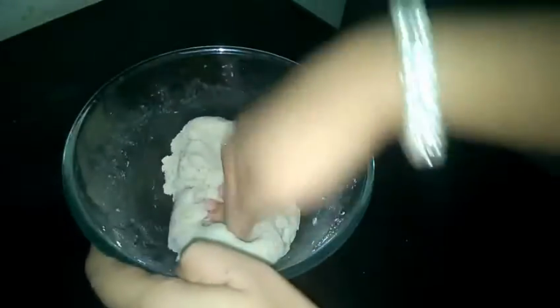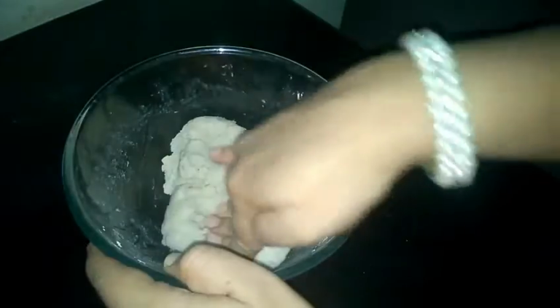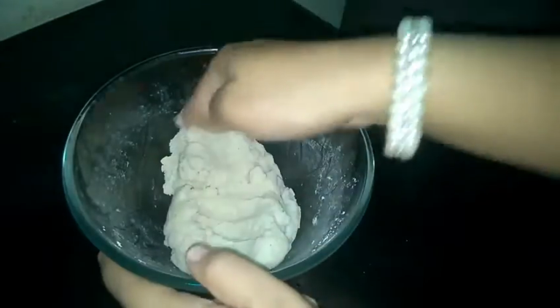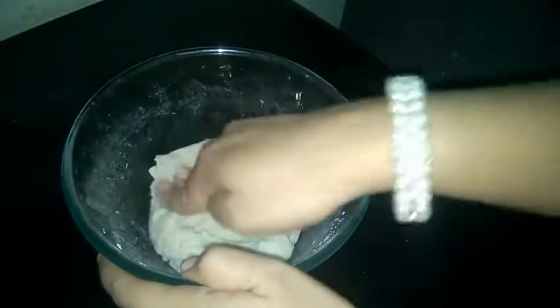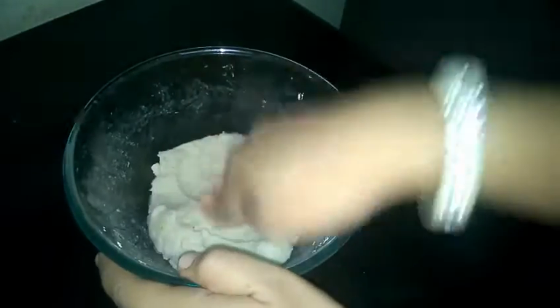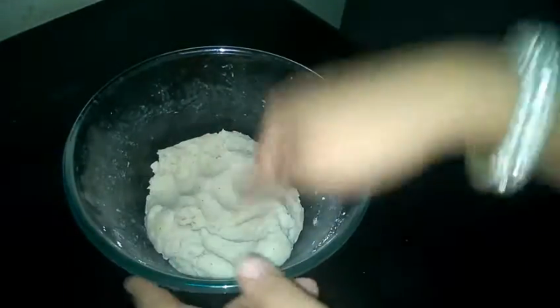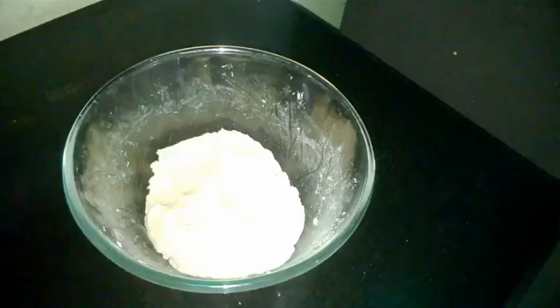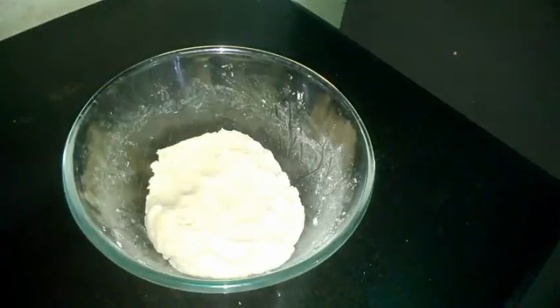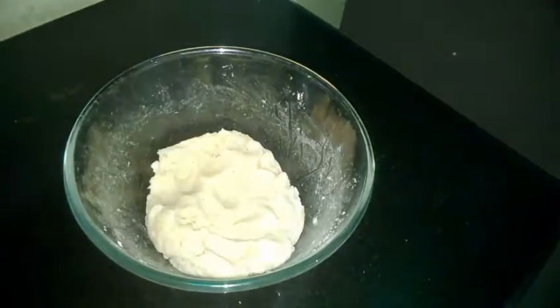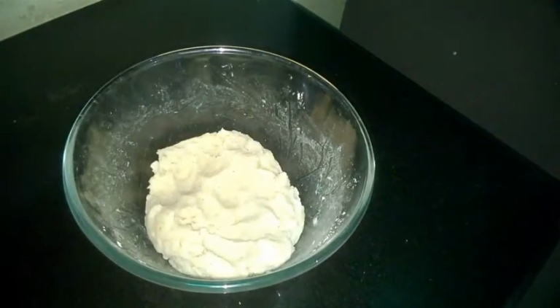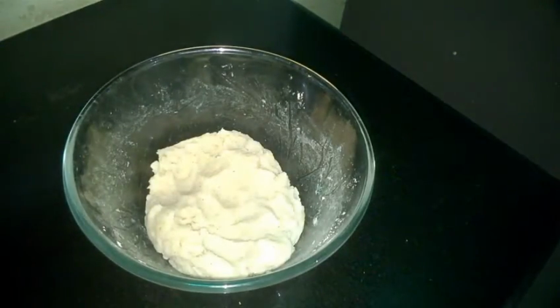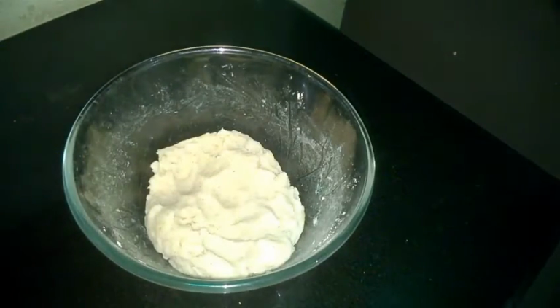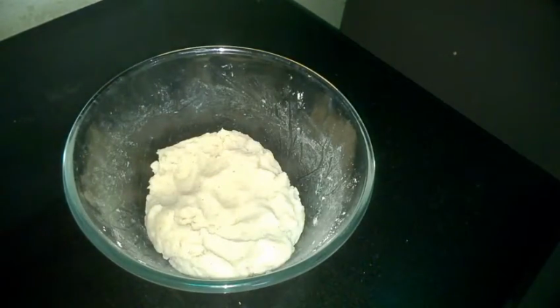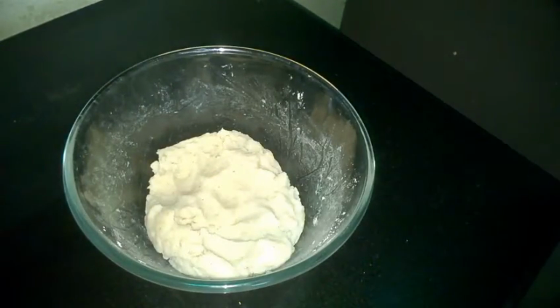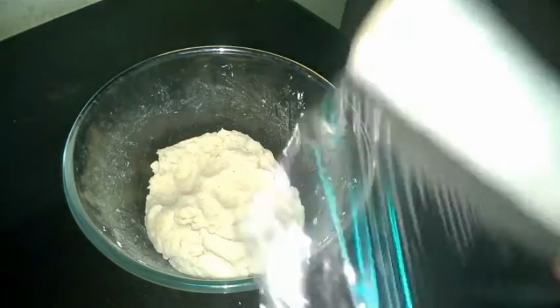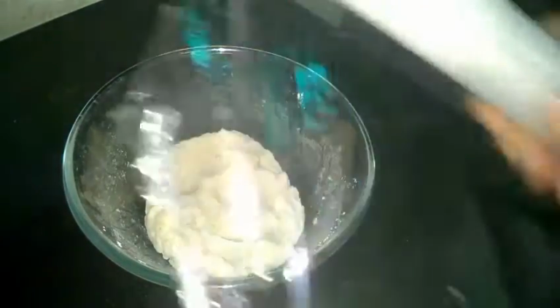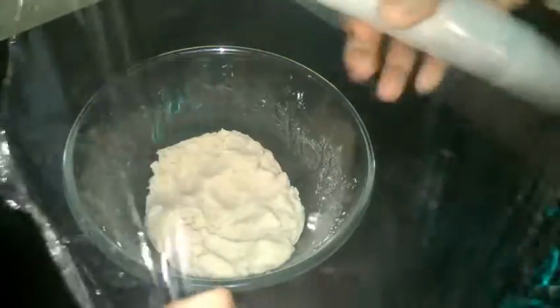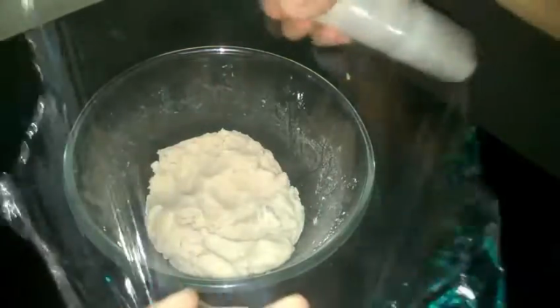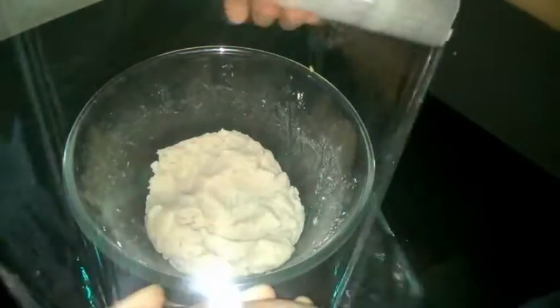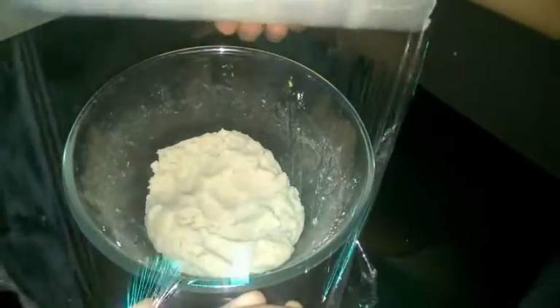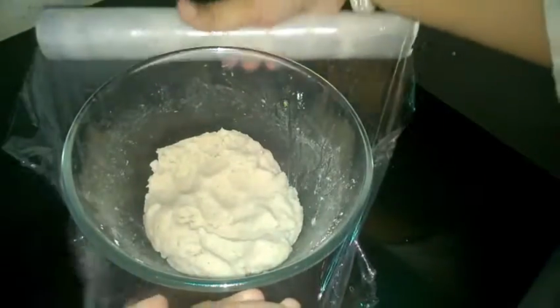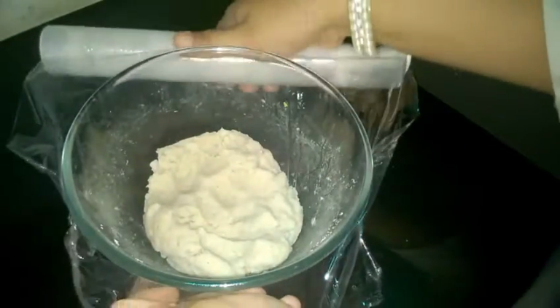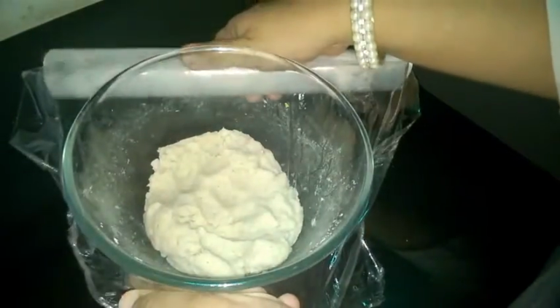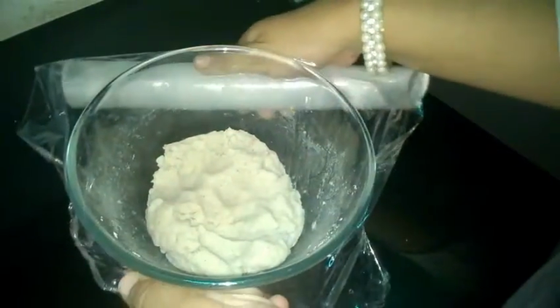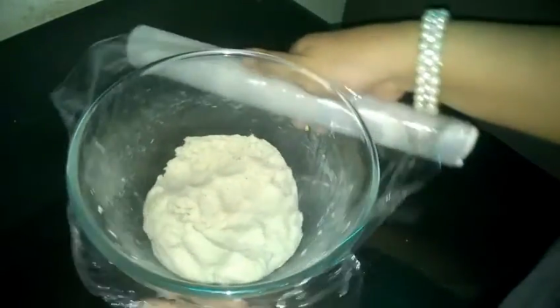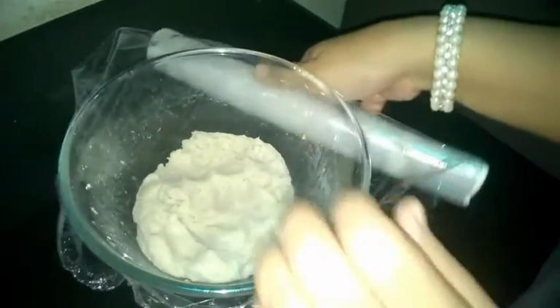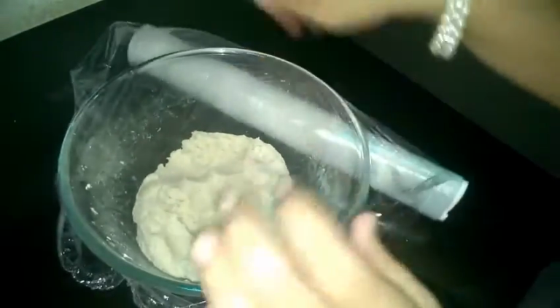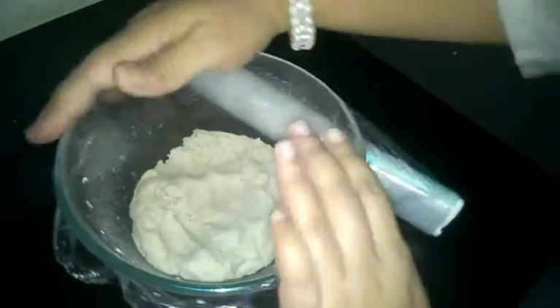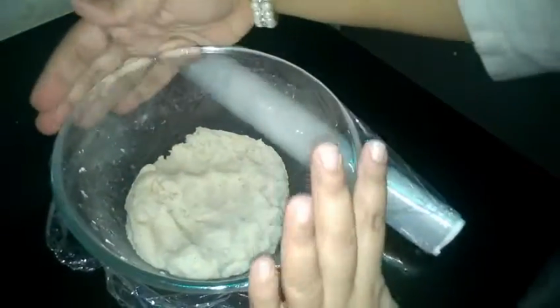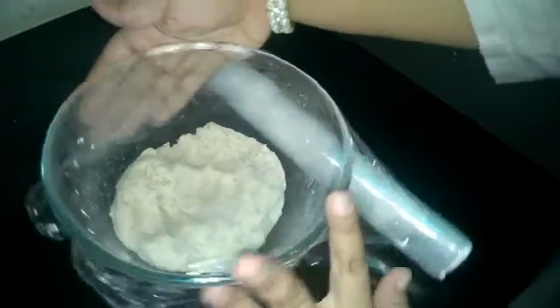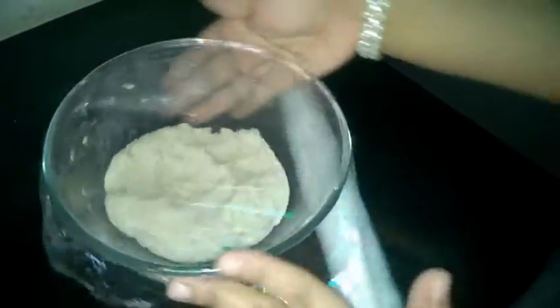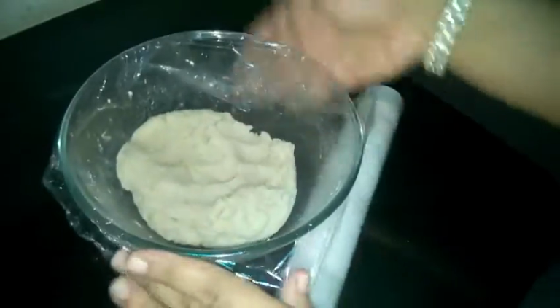Our potato dough is ready. Now we will just cover it up with a cling wrap and let it rest in the refrigerator for 15 to 20 minutes. This helps us in shaping the smileys.